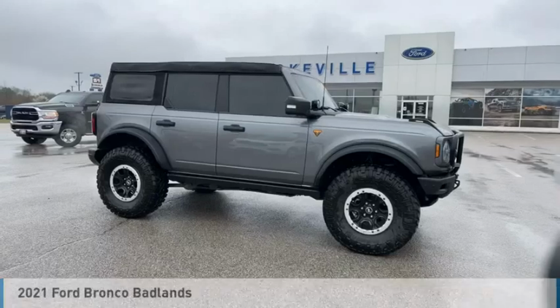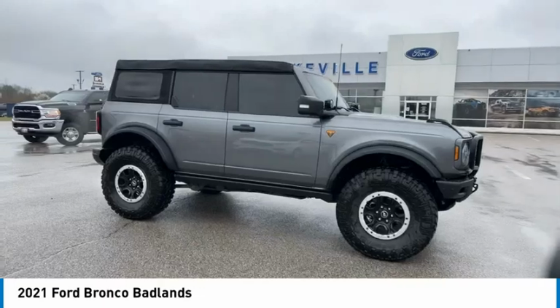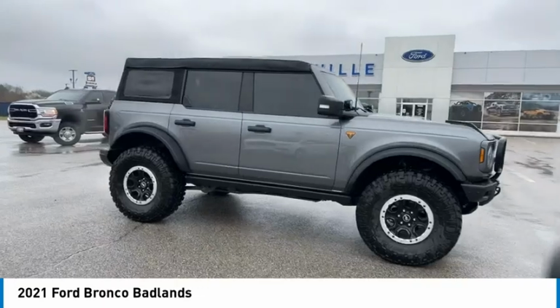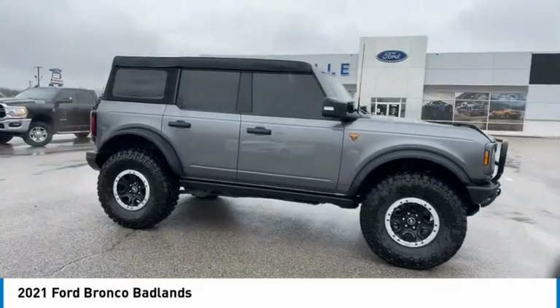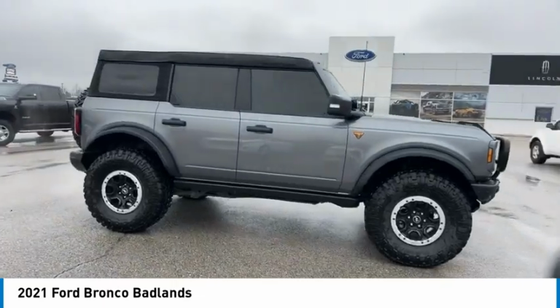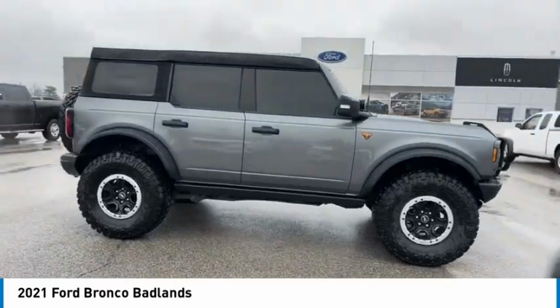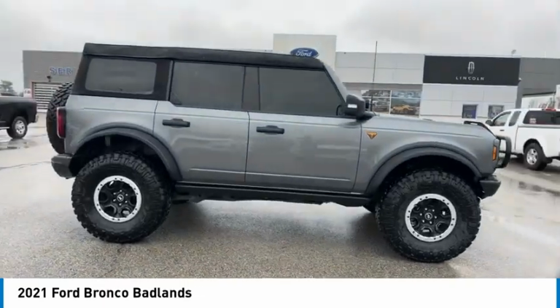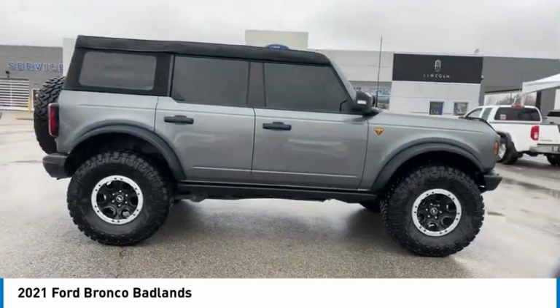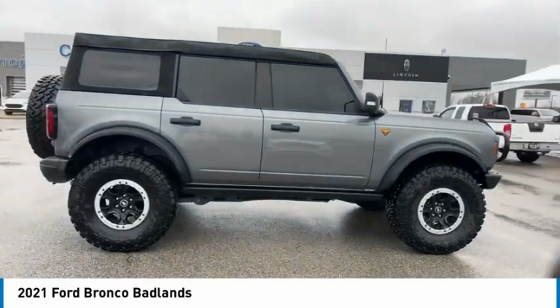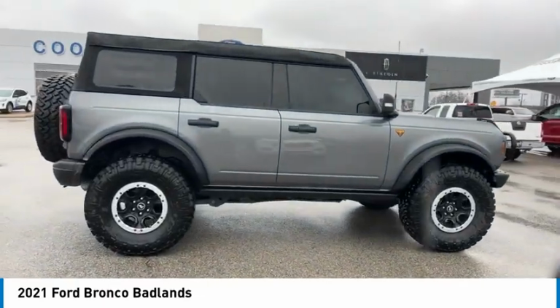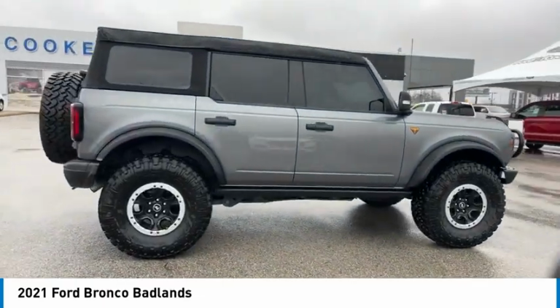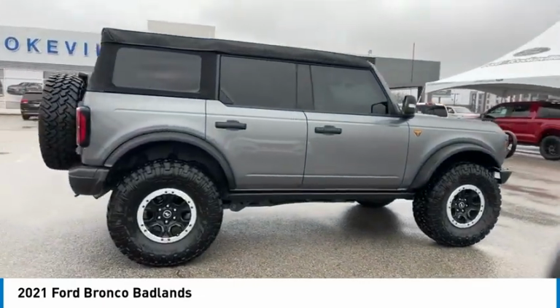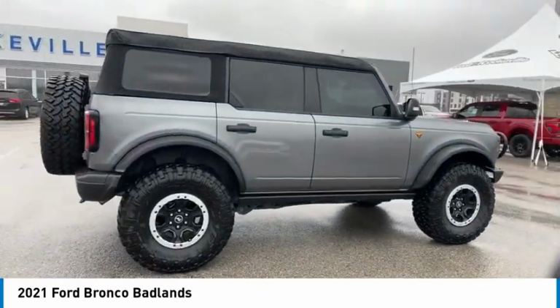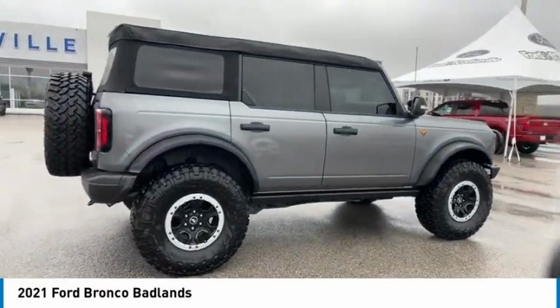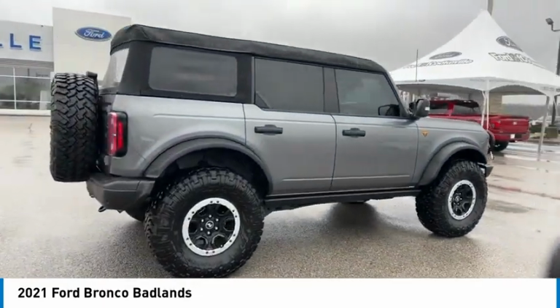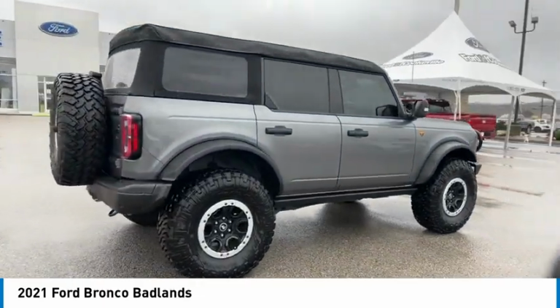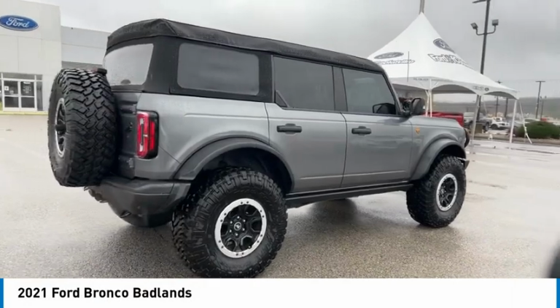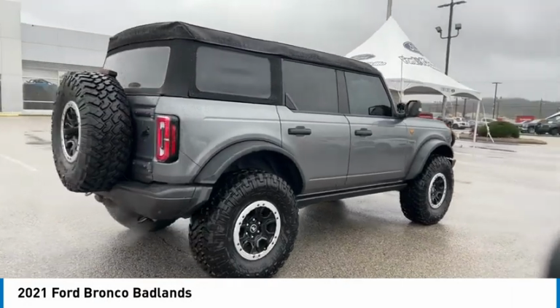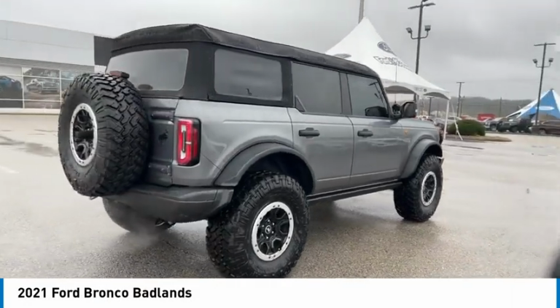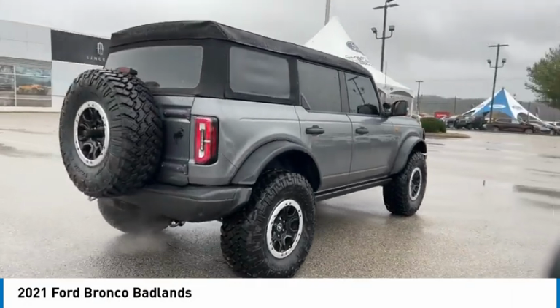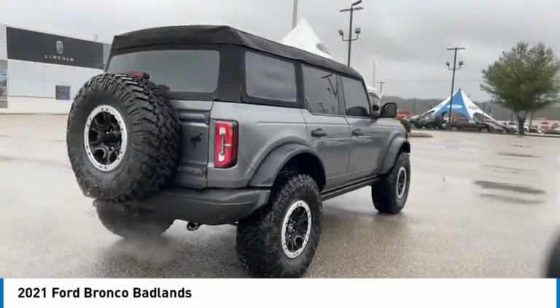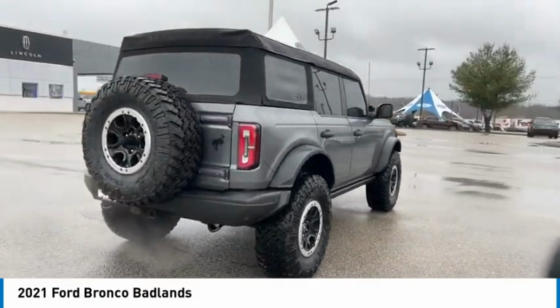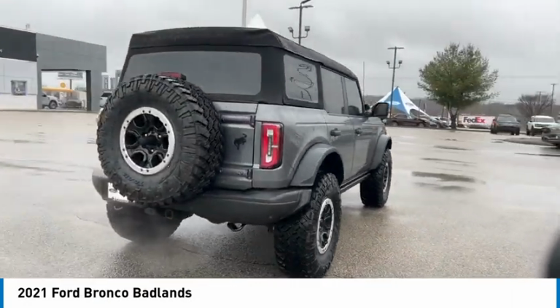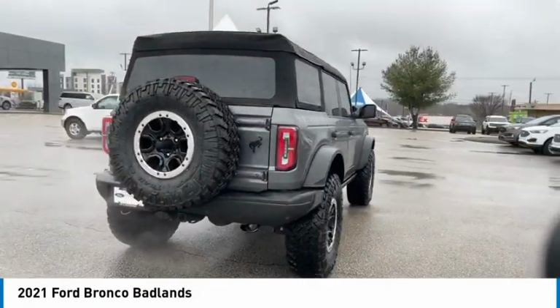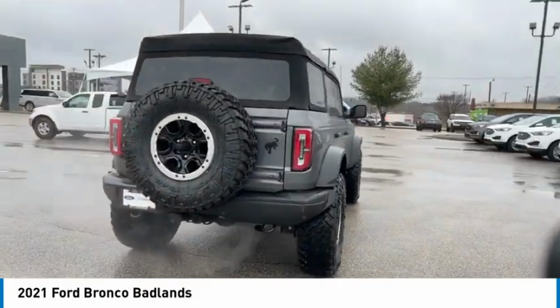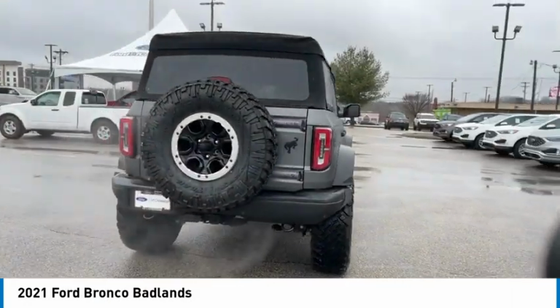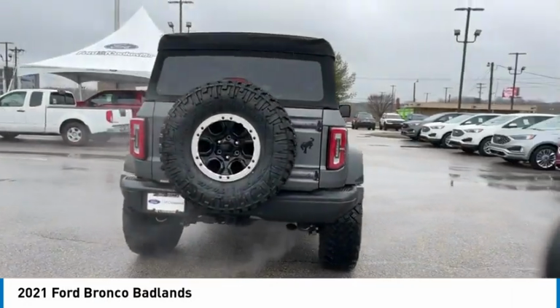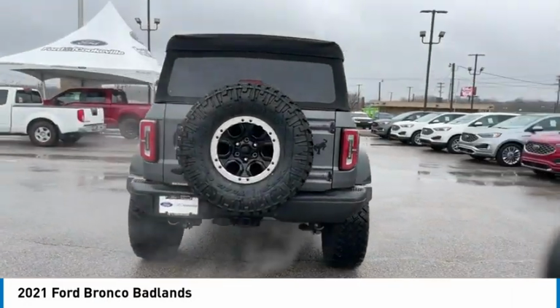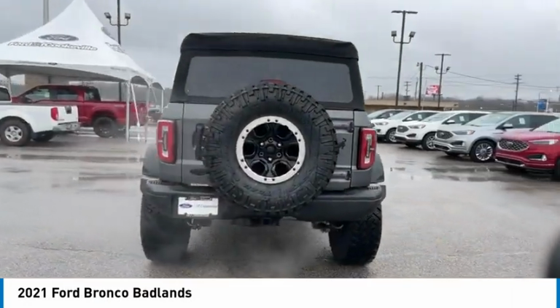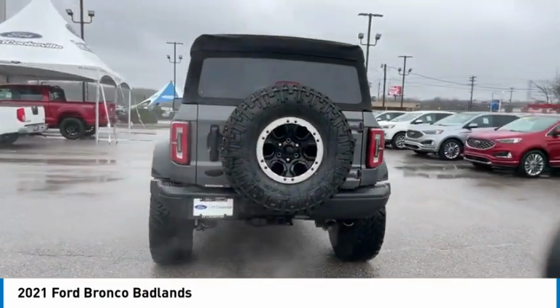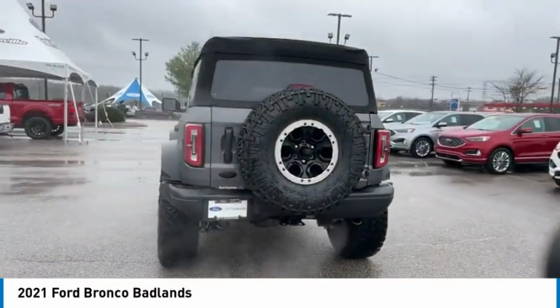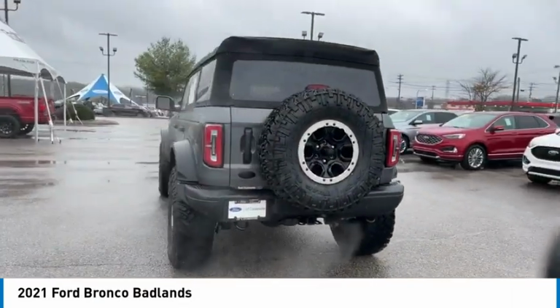We are pleased to show you the 2021 Ford Bronco. Interior comfort. Traction abilities. Overall weight balancing. Pulling power.